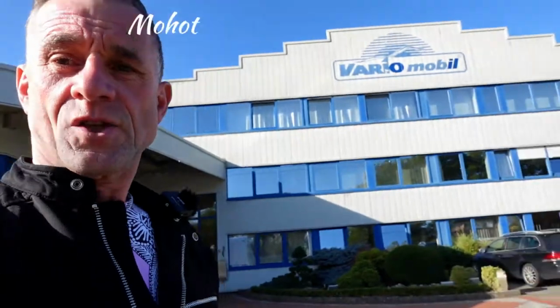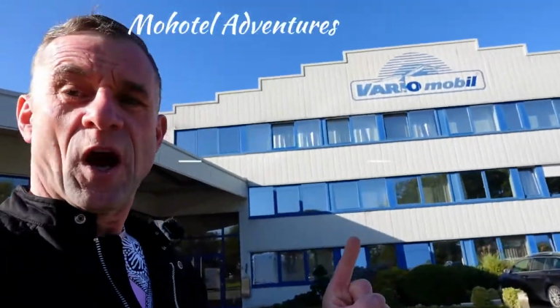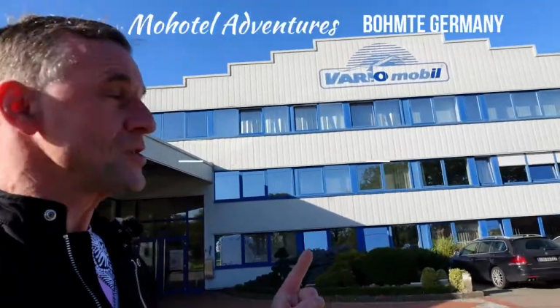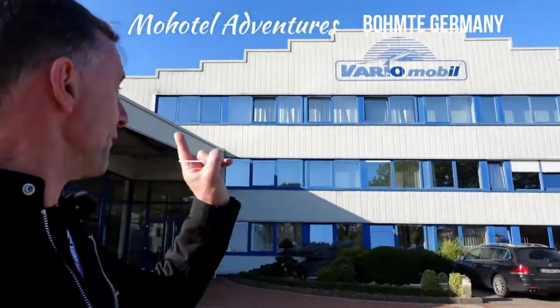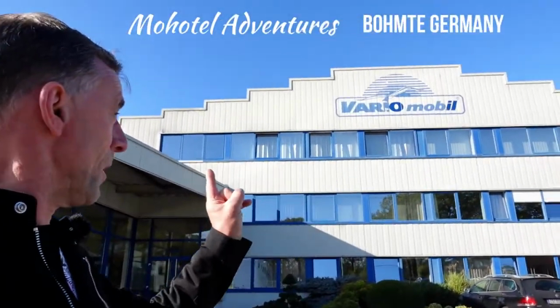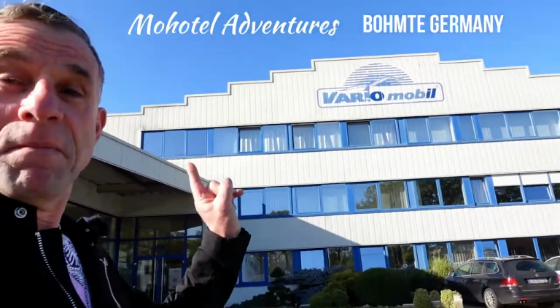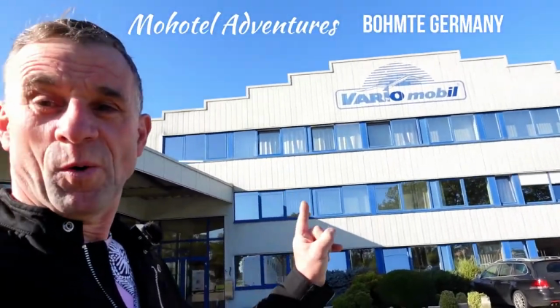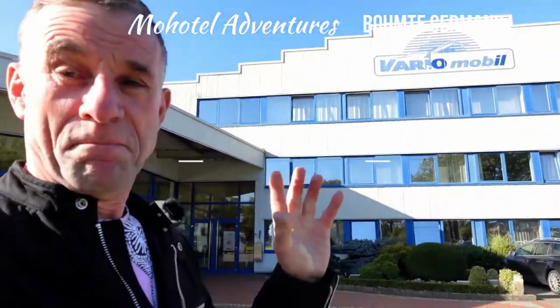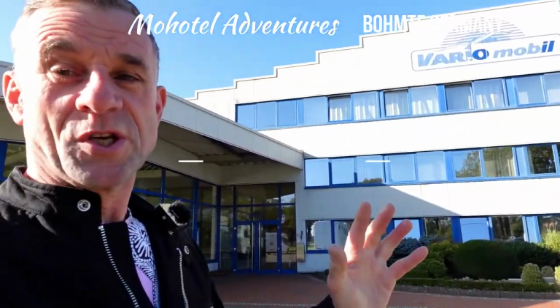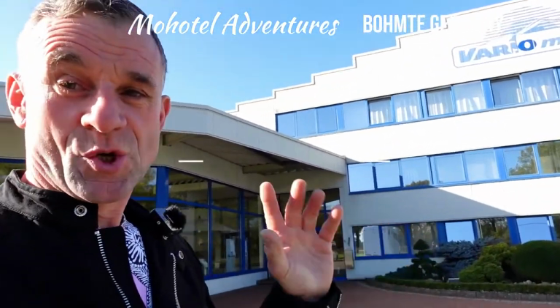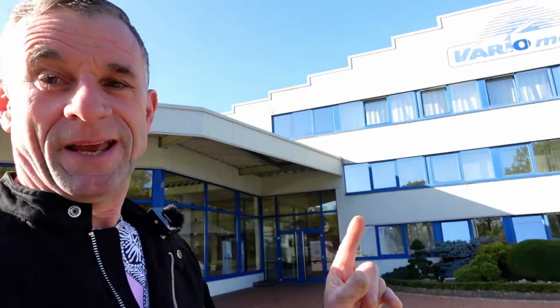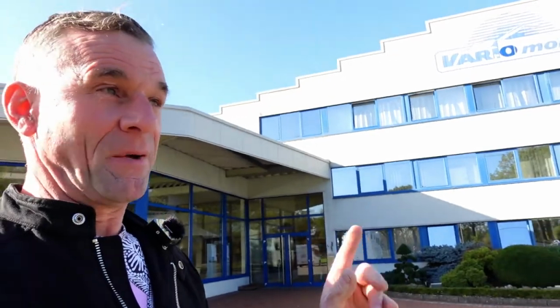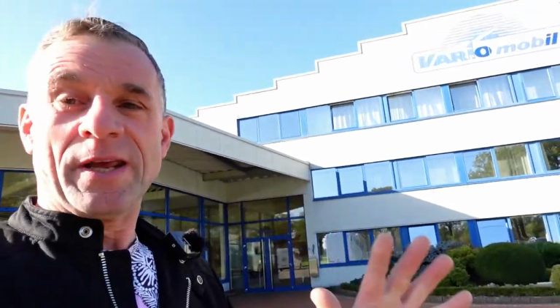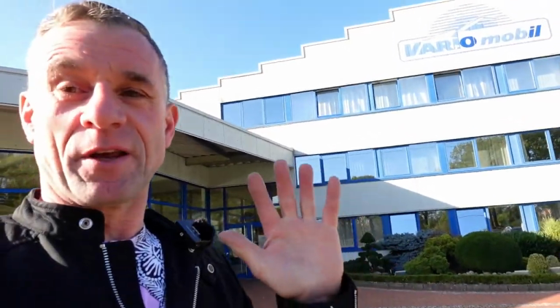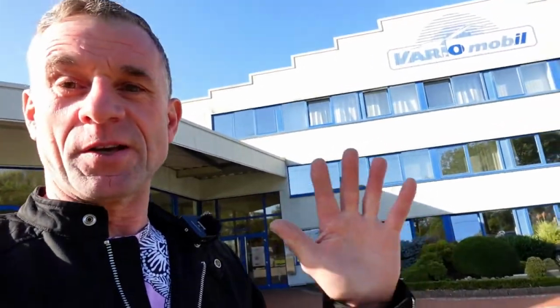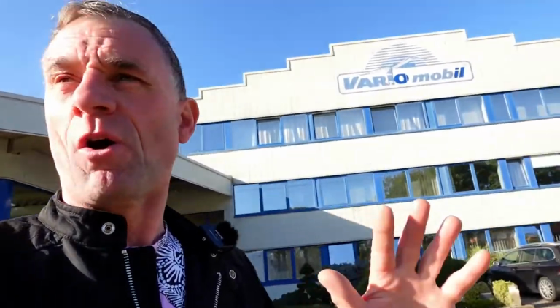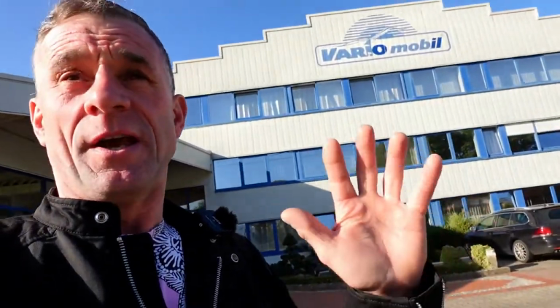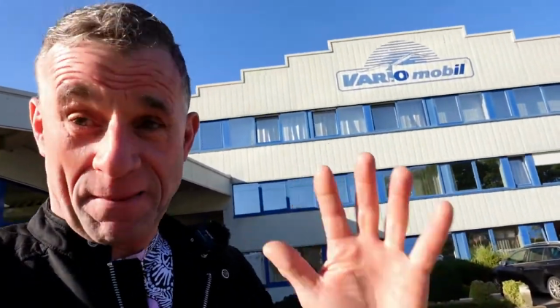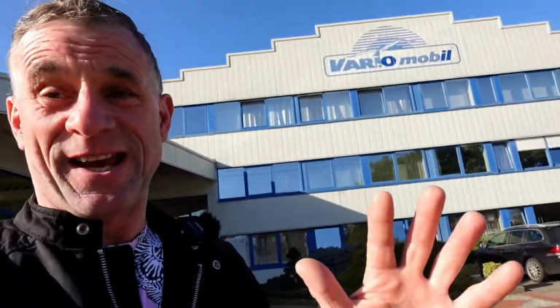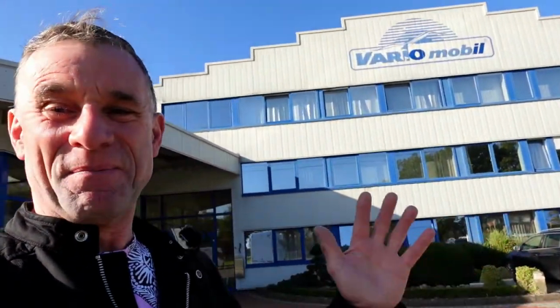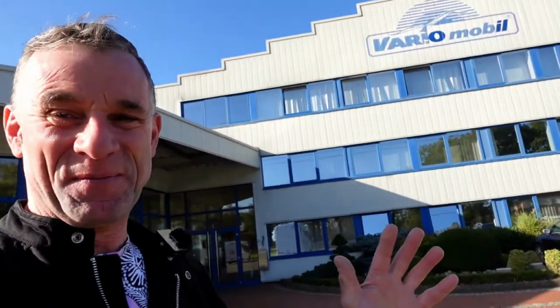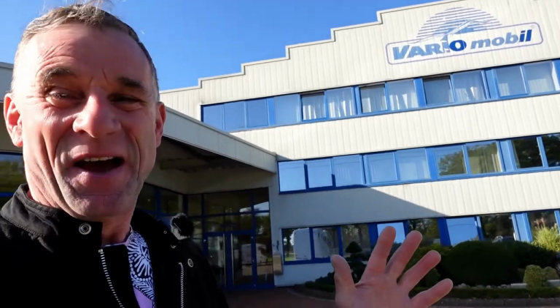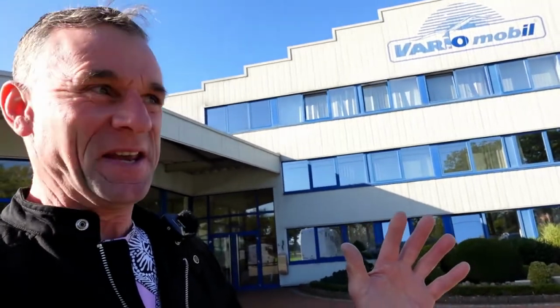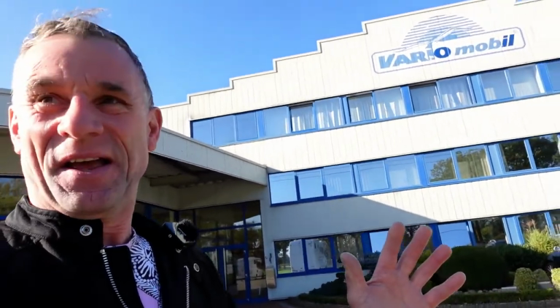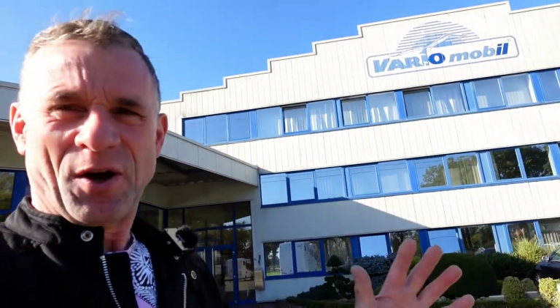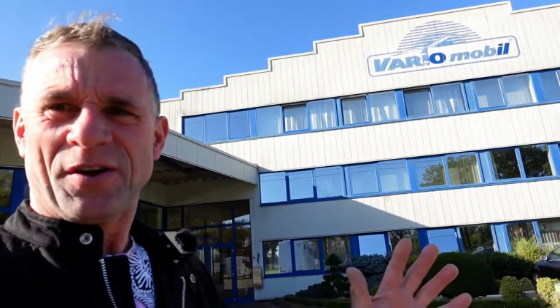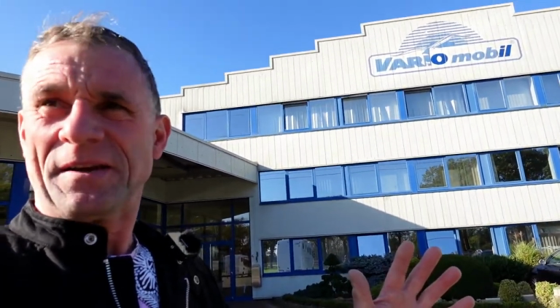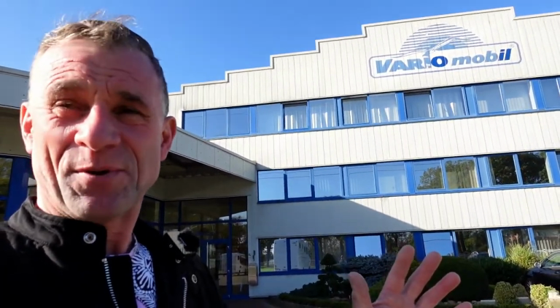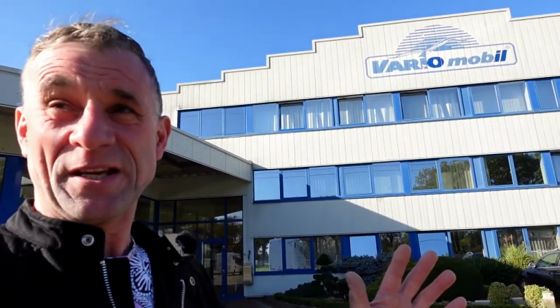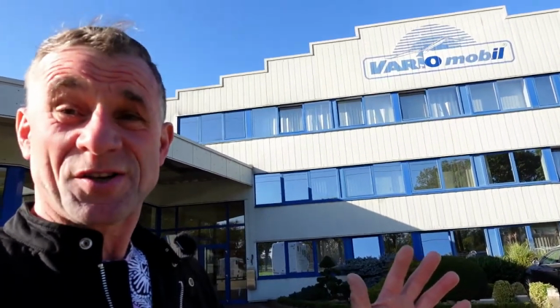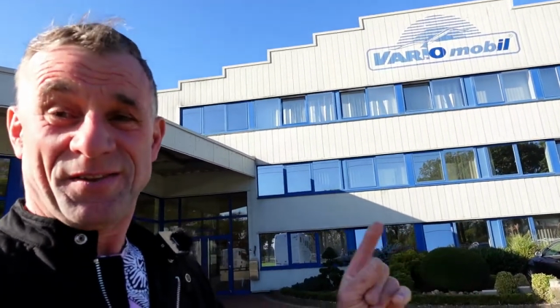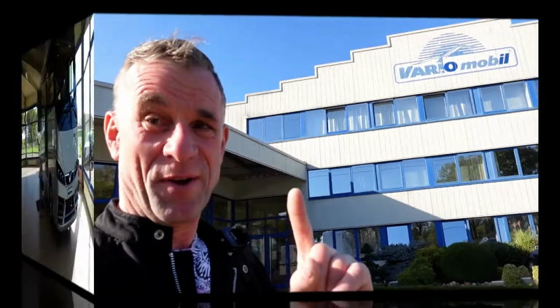We've come to Variable Mobile in Bomonti in Germany and we're going in to have a look at some of their cars, their campers, their motorhomes. Are they cars? Are they campers? Are they trucks? Let's go and have a look.